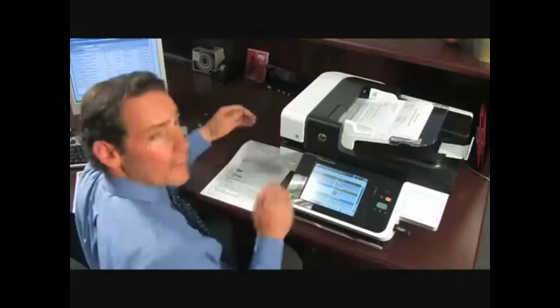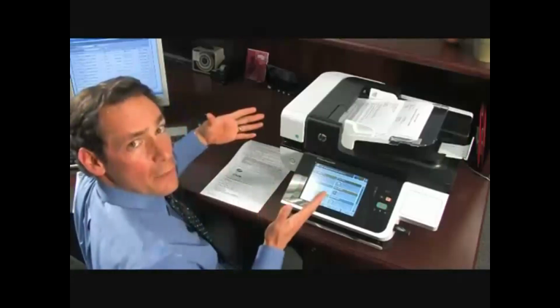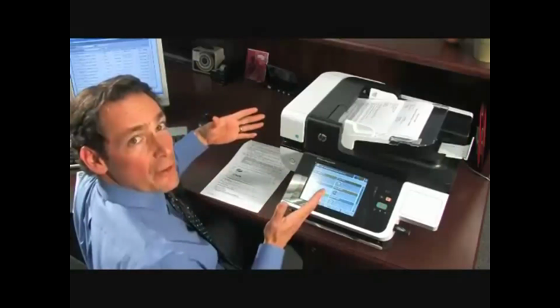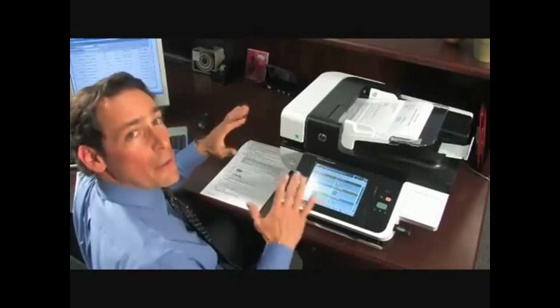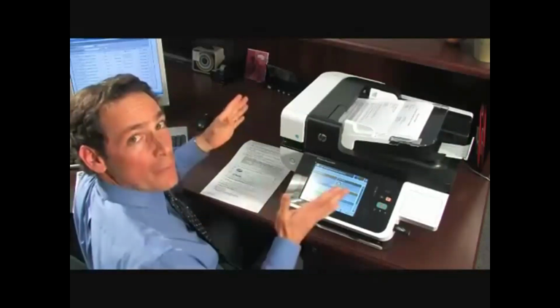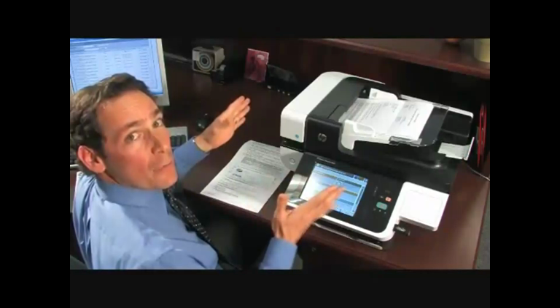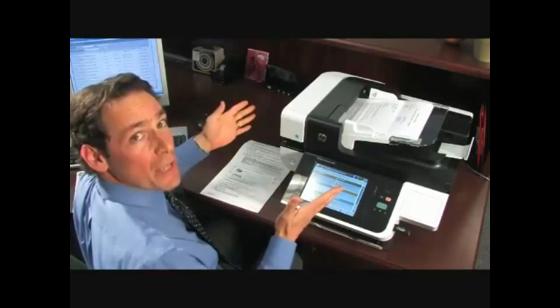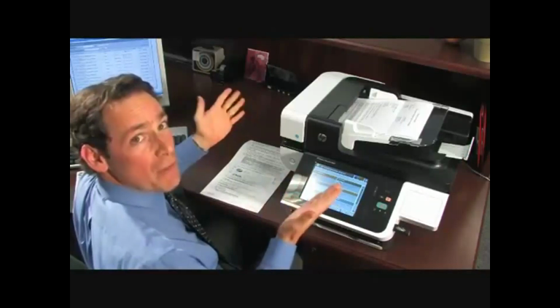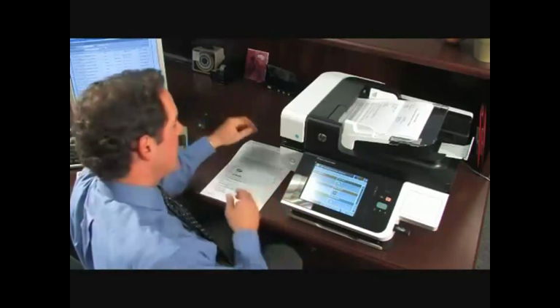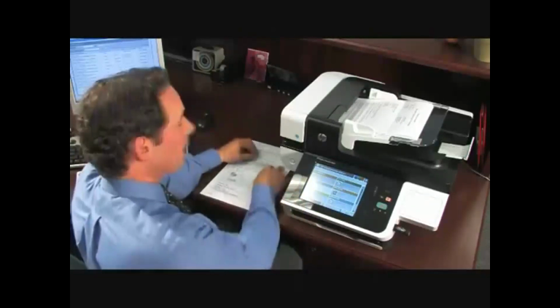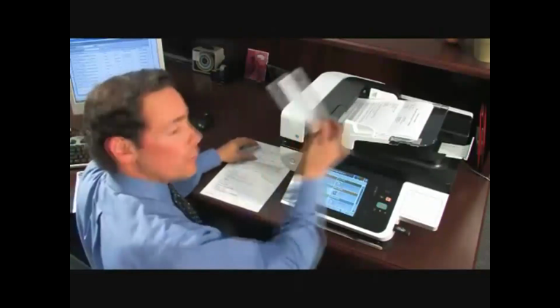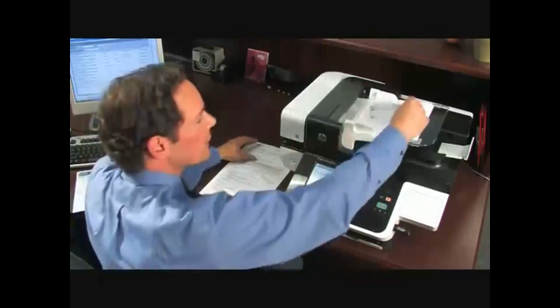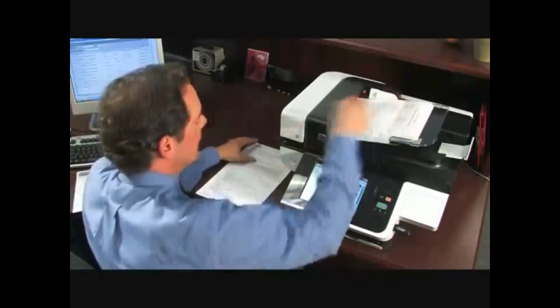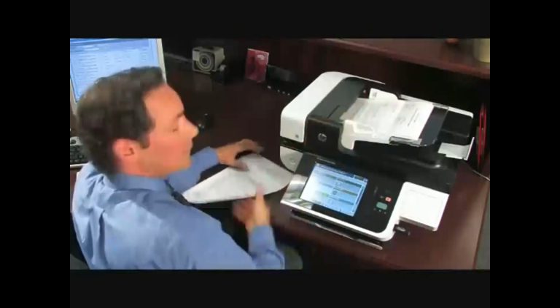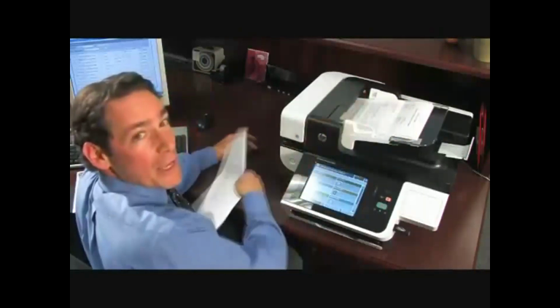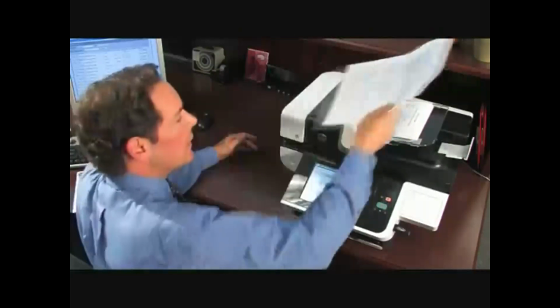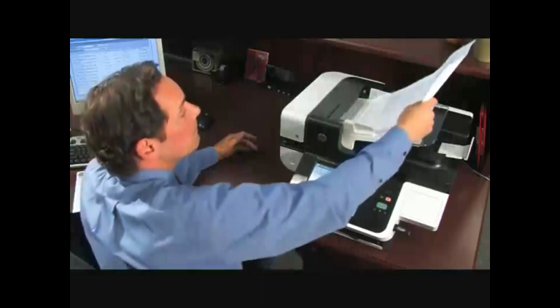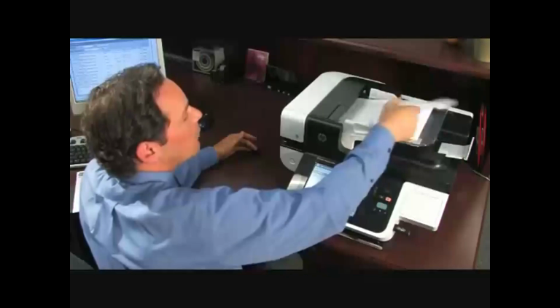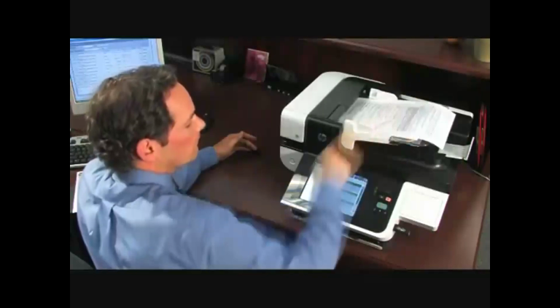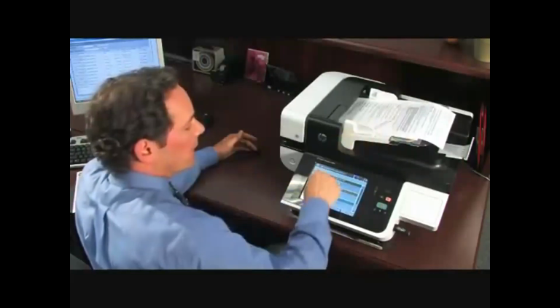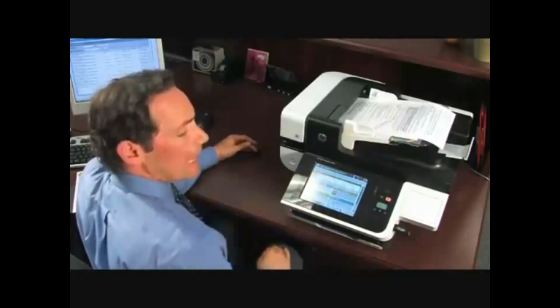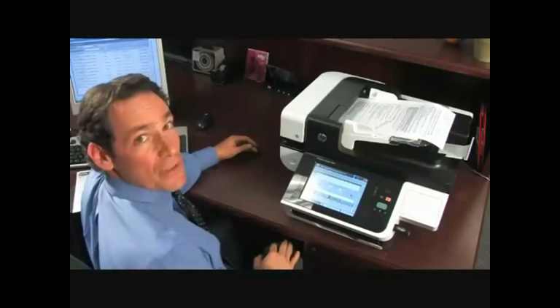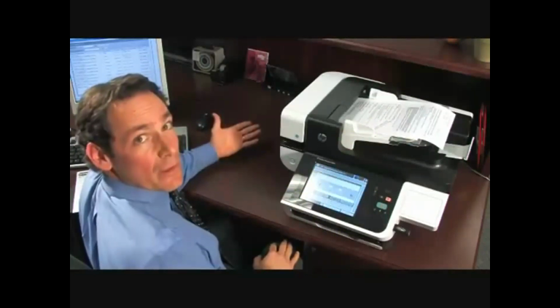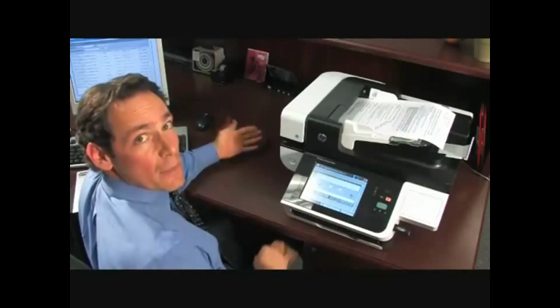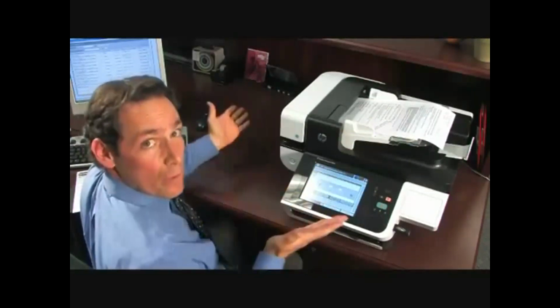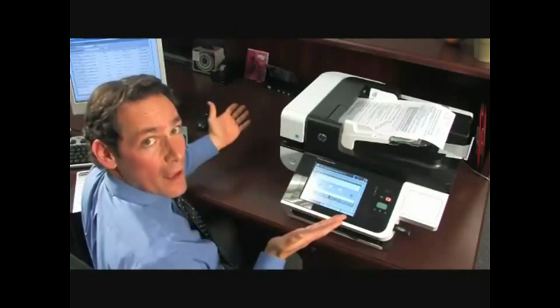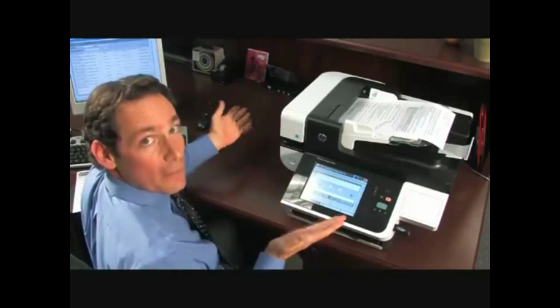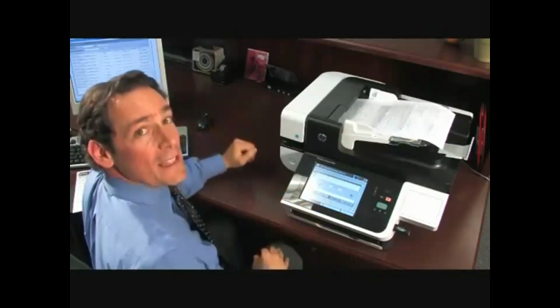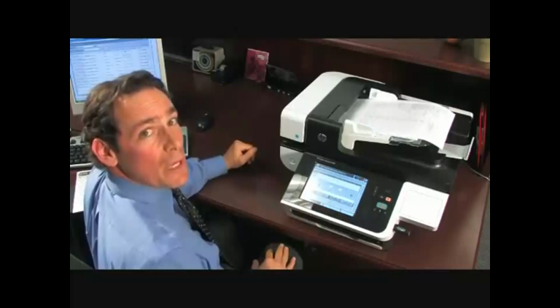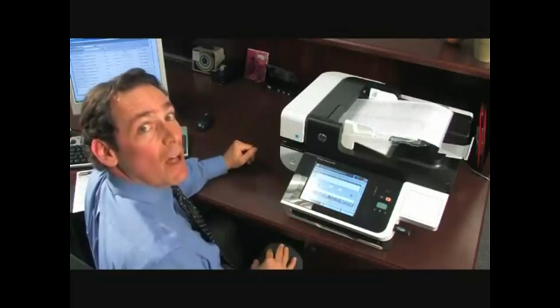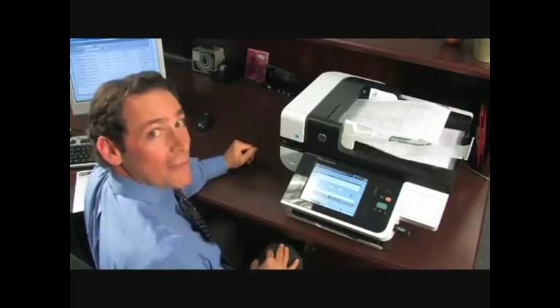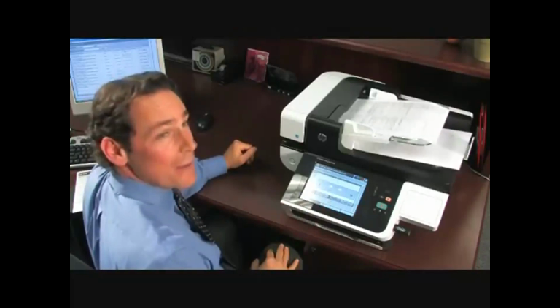The document feeder handles a wide variety of paper sizes and types, from checks to legal-size pages and more. Now I don't have to separate the documents or hand copy them, and that saves me a lot of time.